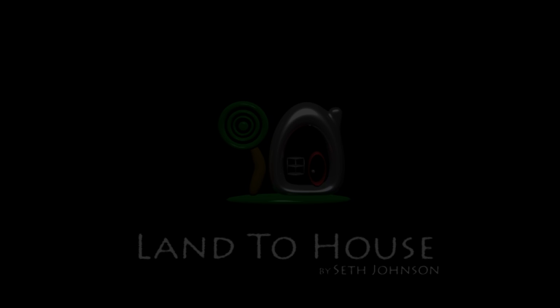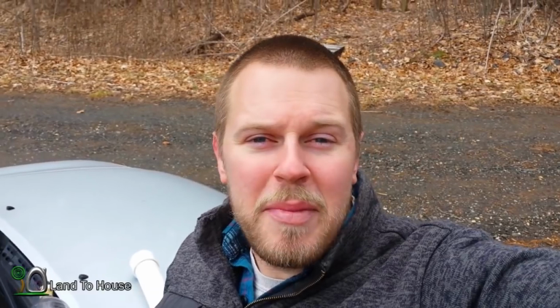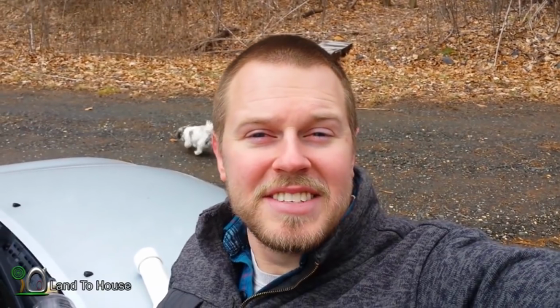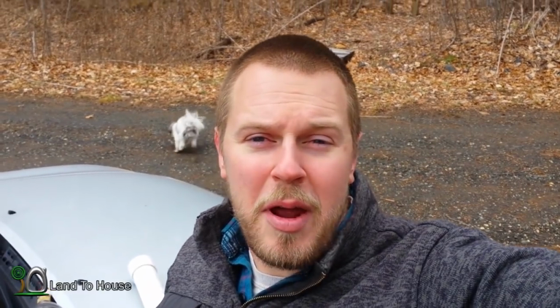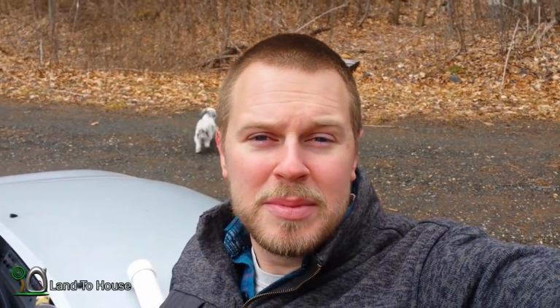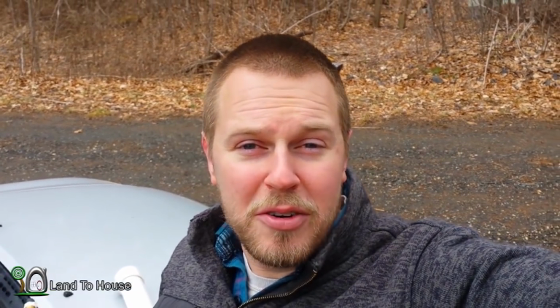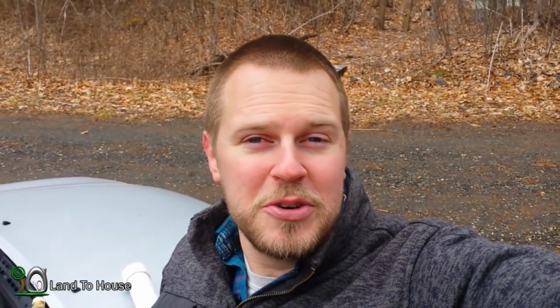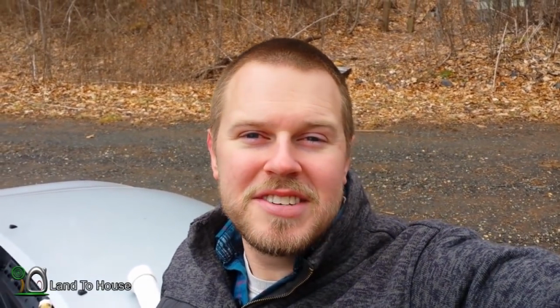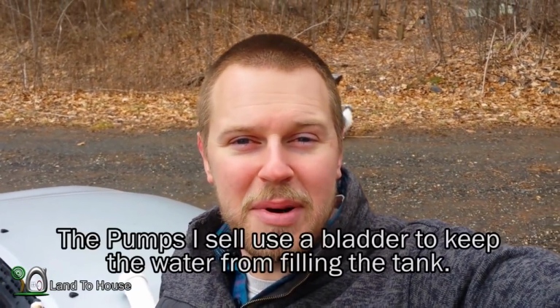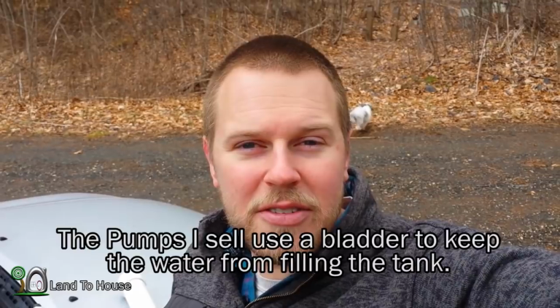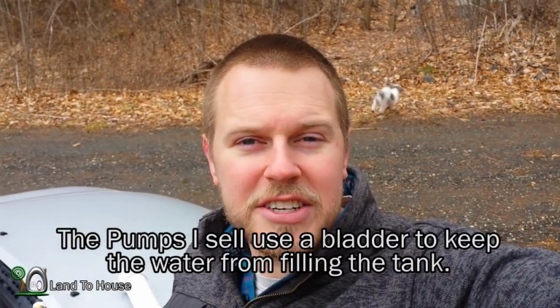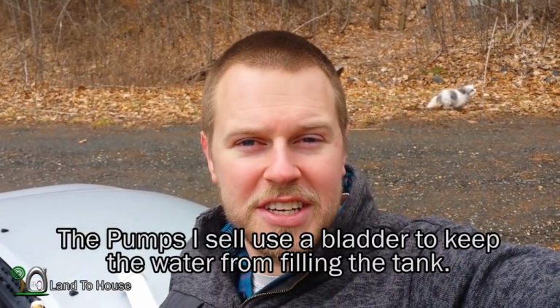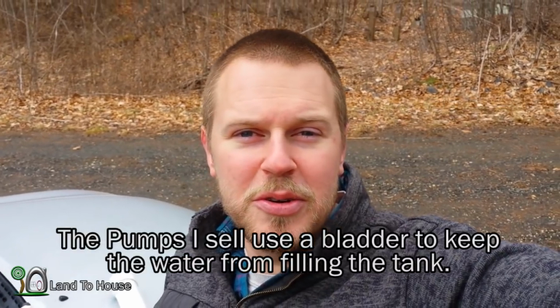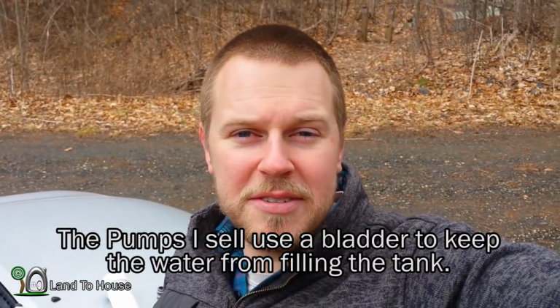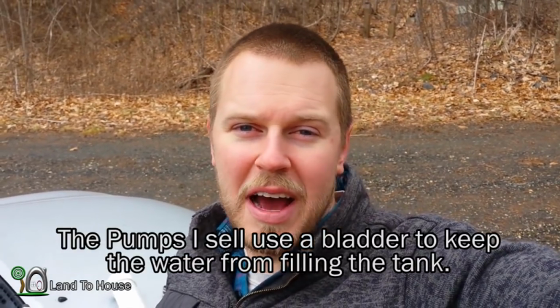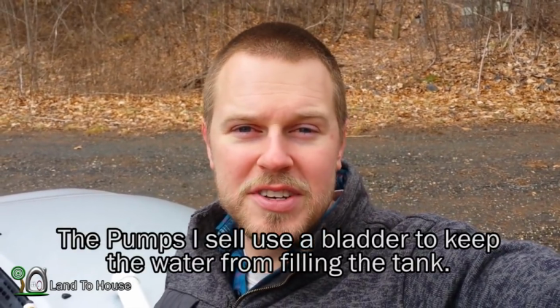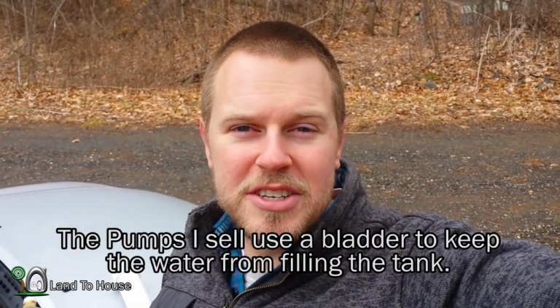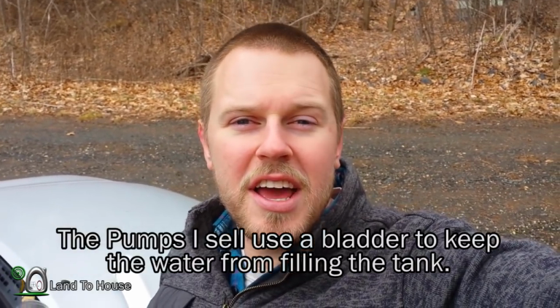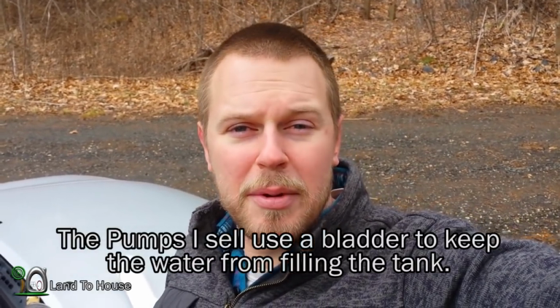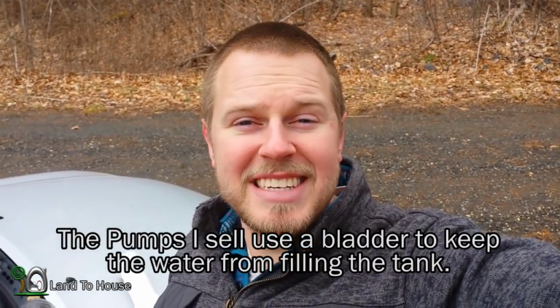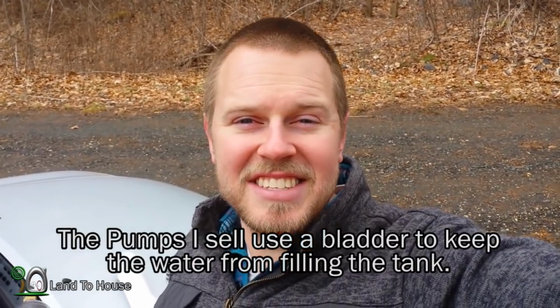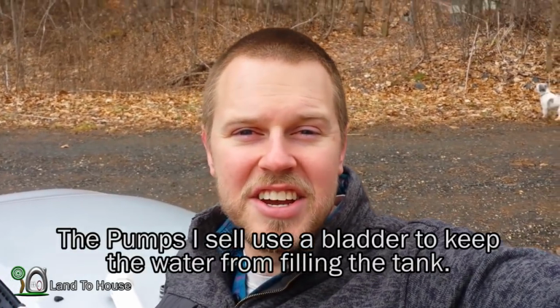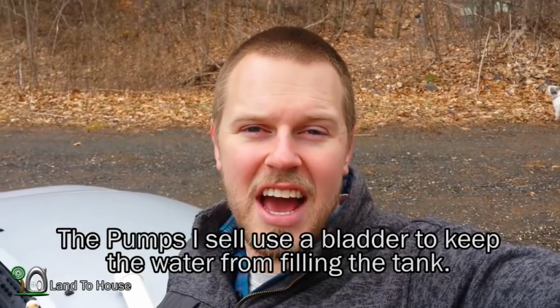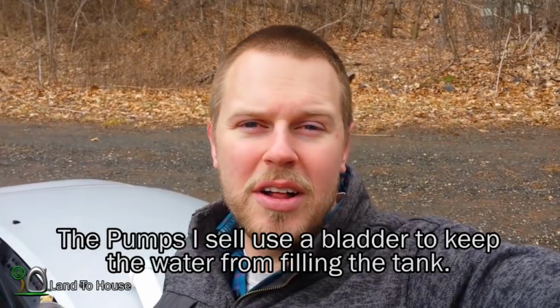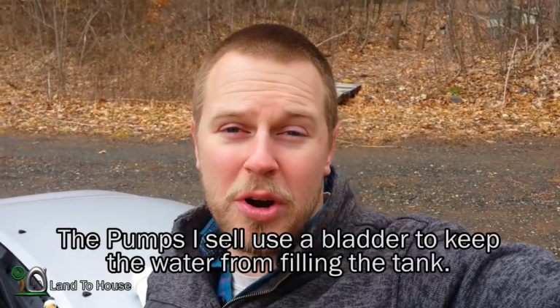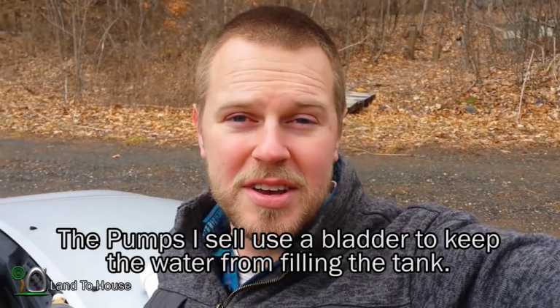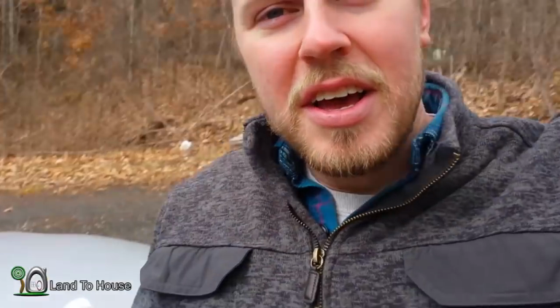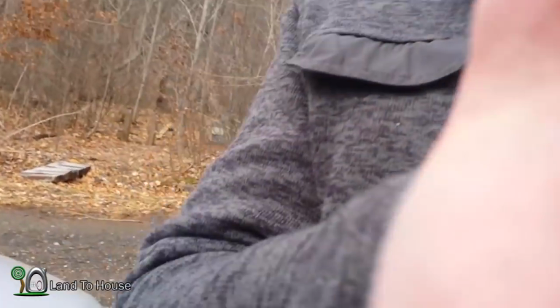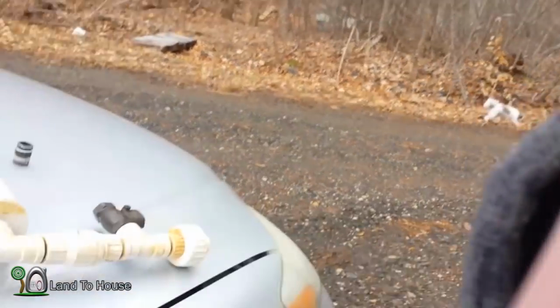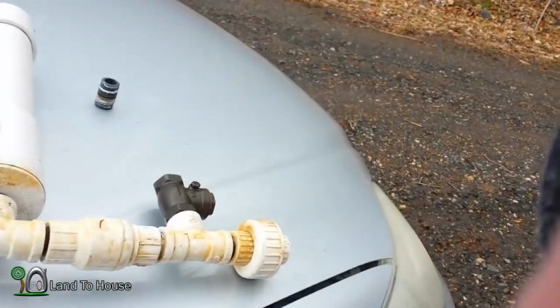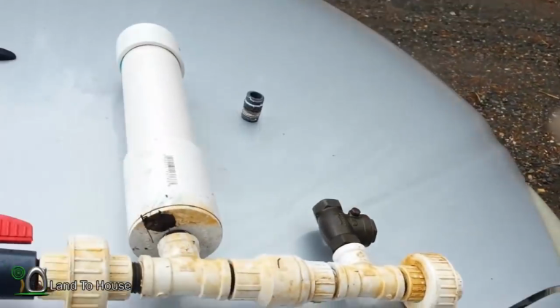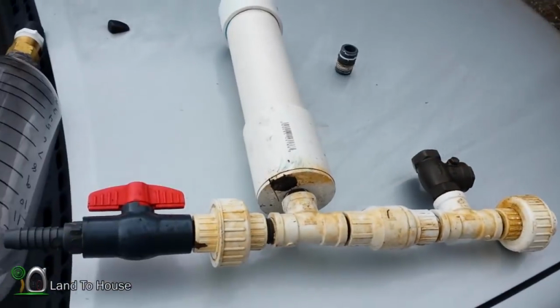I've been making and selling ram pumps for over two years, but I've never actually looked into snifter valves. So today I'm going to be doing a test to see how well it works.